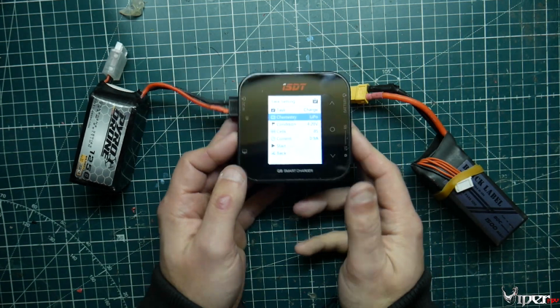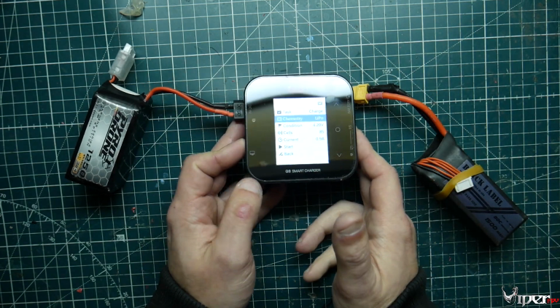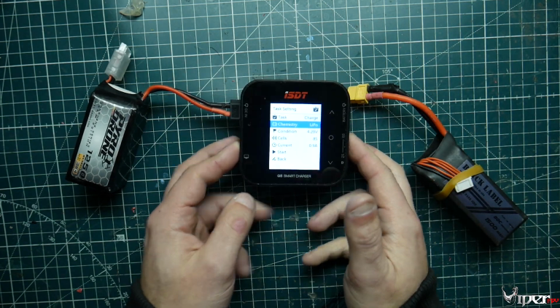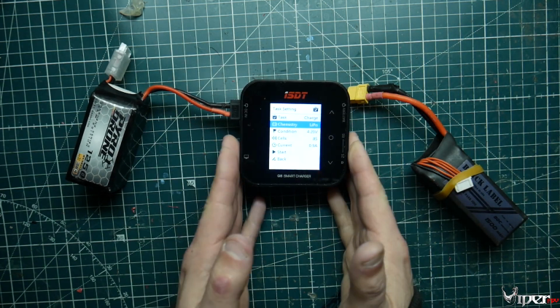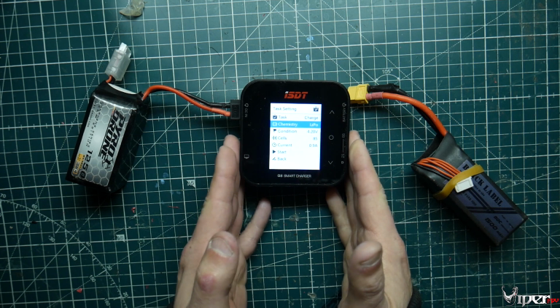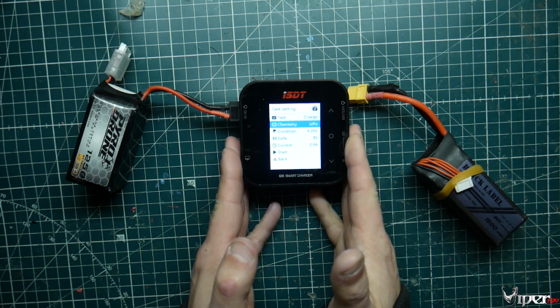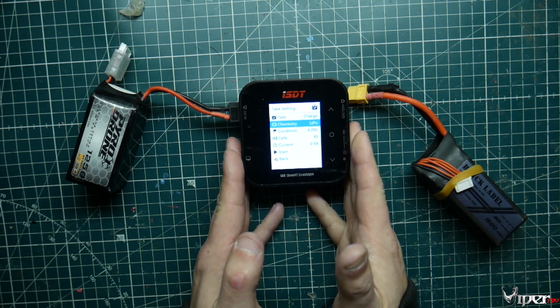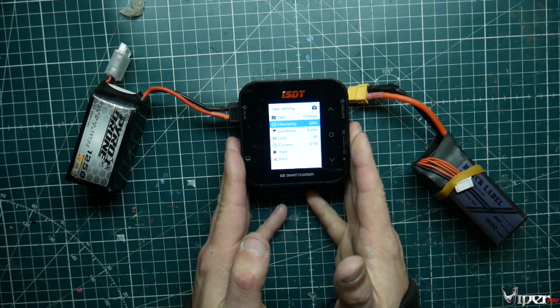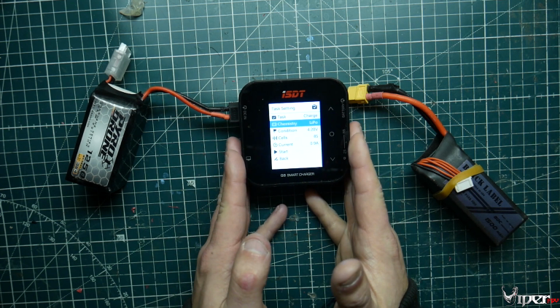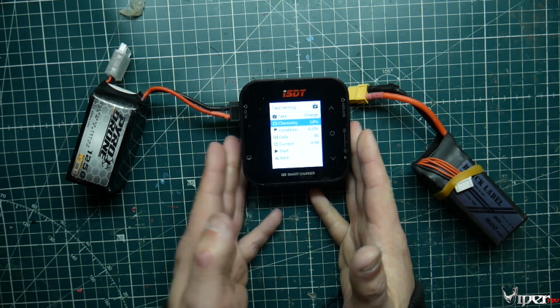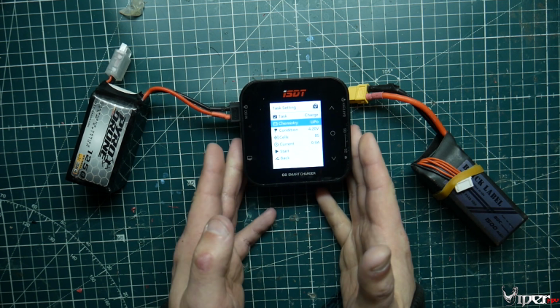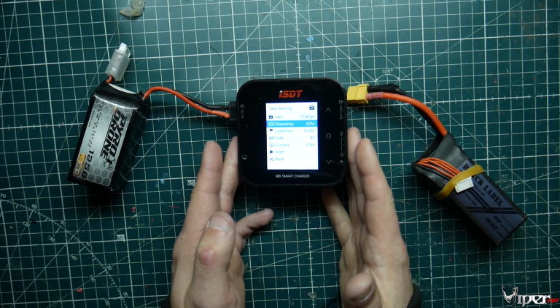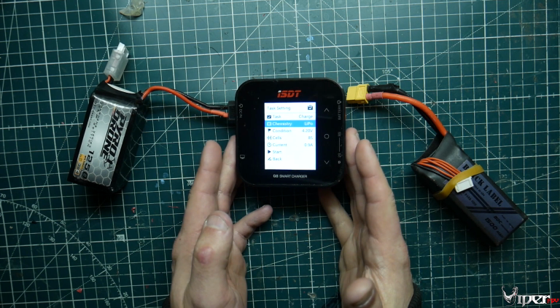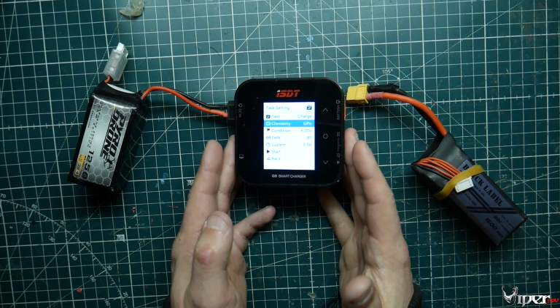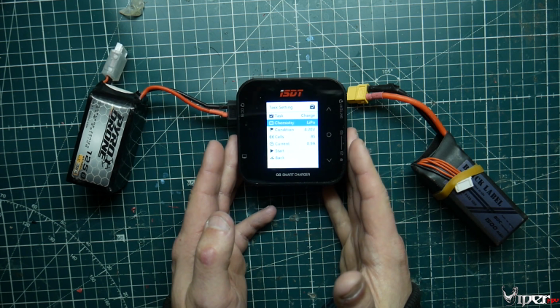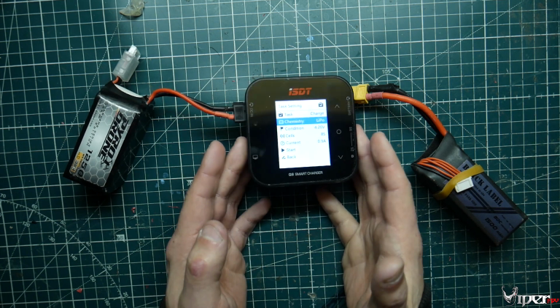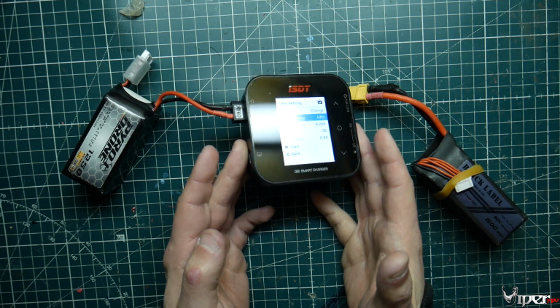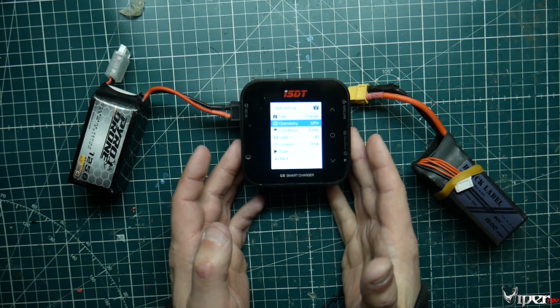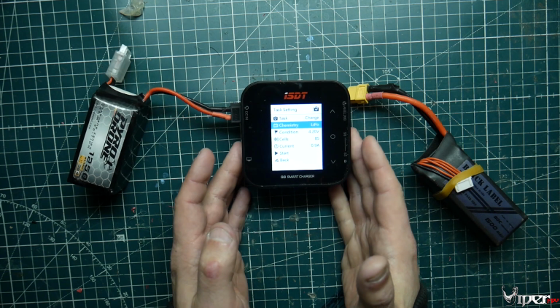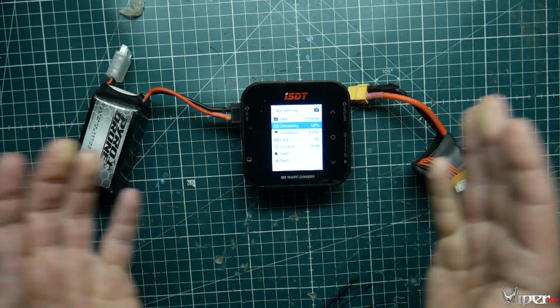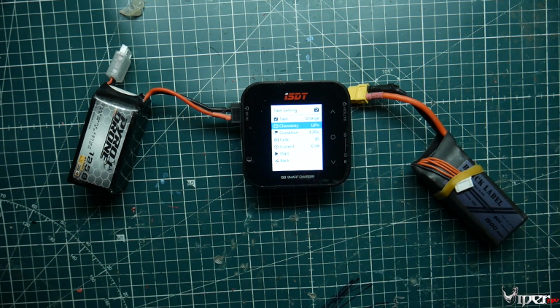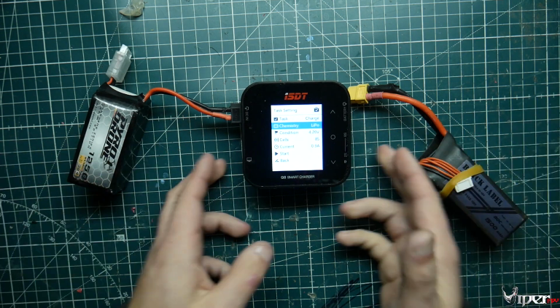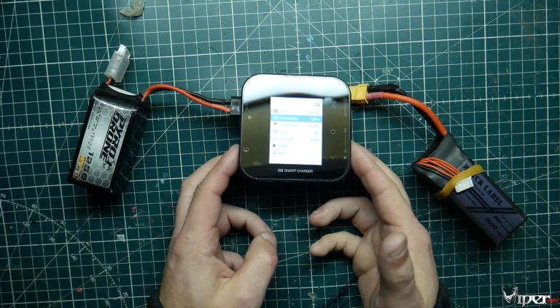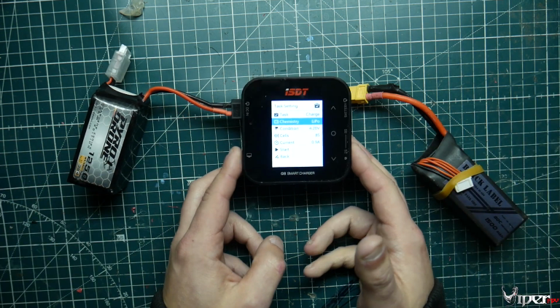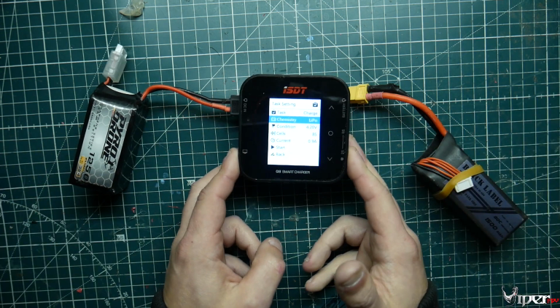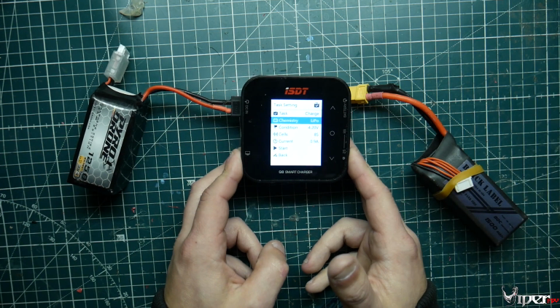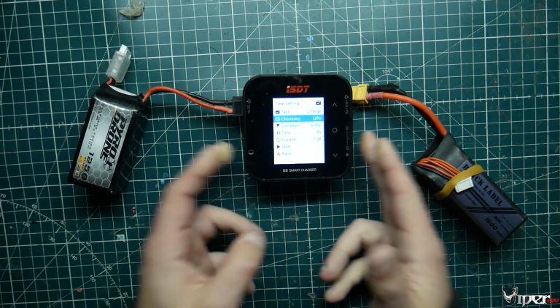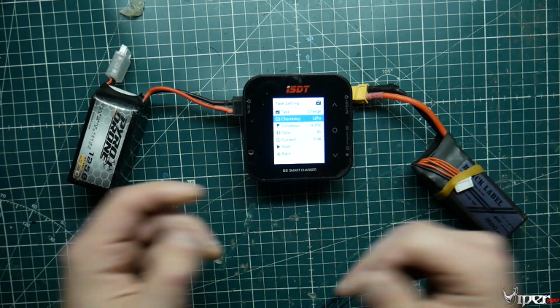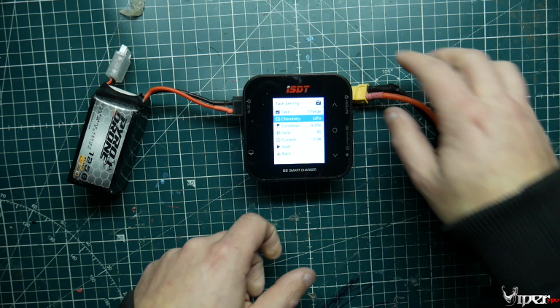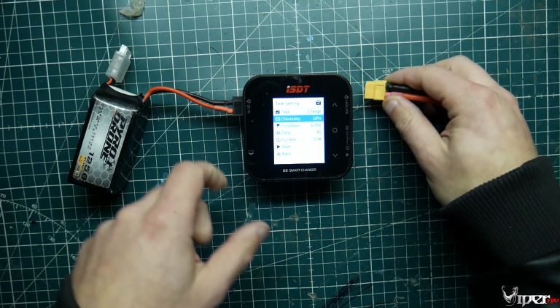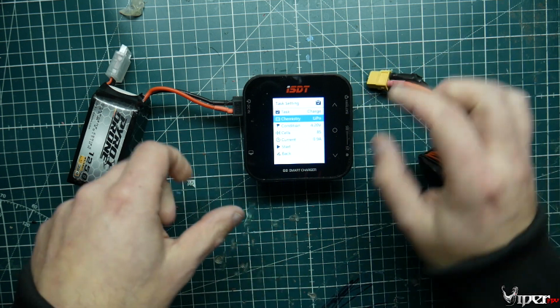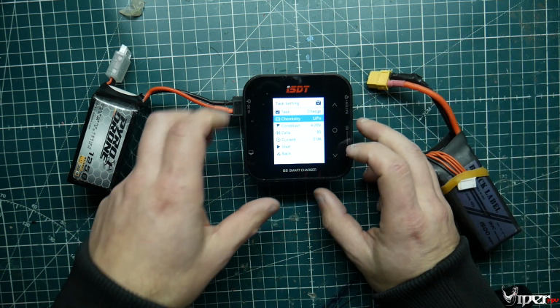The real advantage of this thing is the compact size - this can fit in your bag and take up absolutely no room. You could probably put this thing in your pocket. It's really impressive for a 500 watt charger.